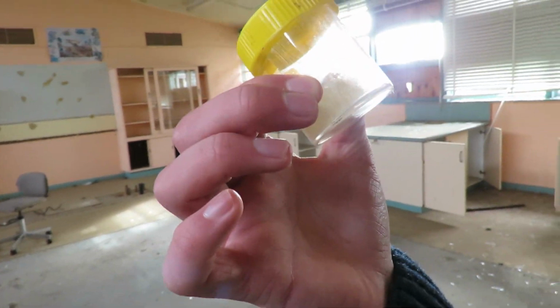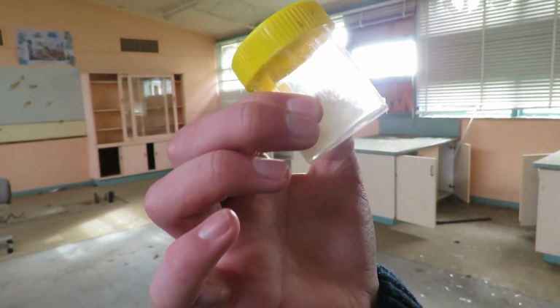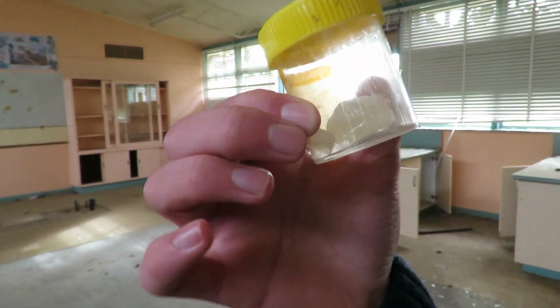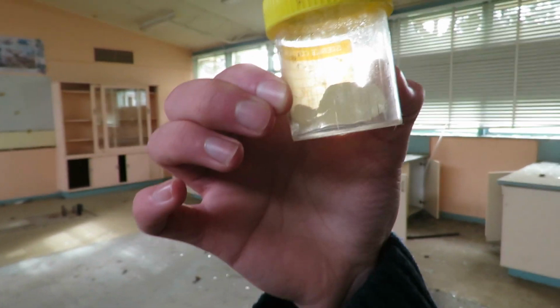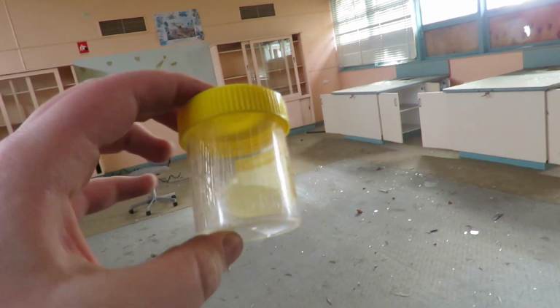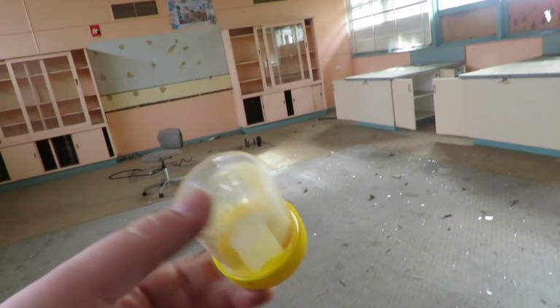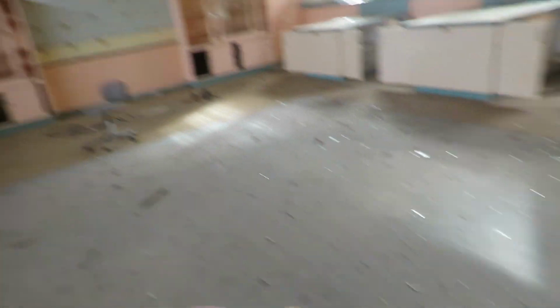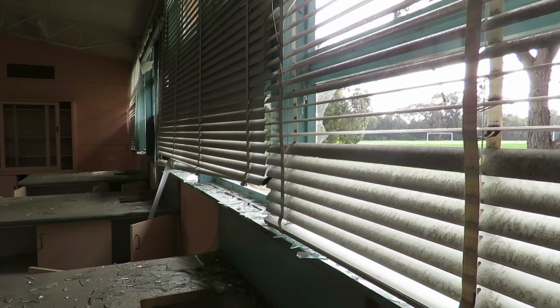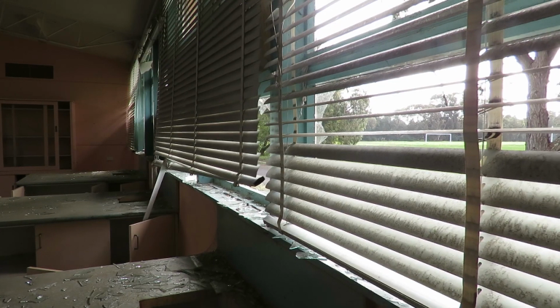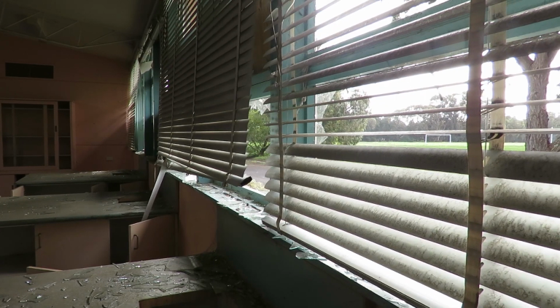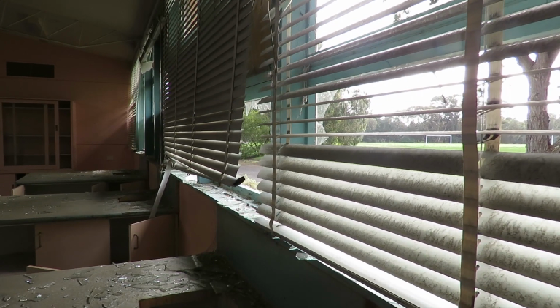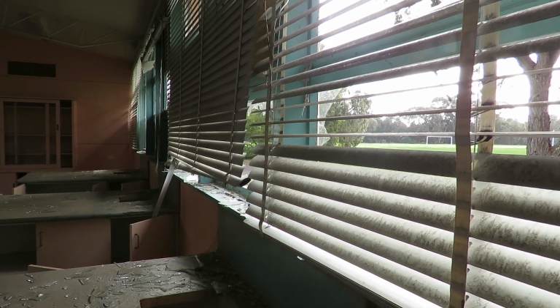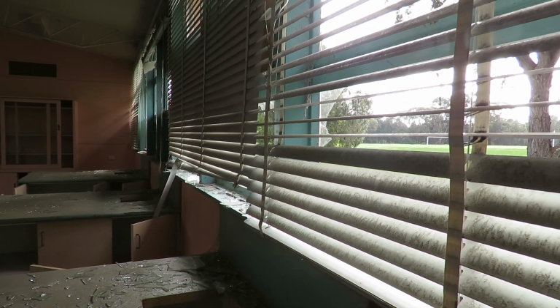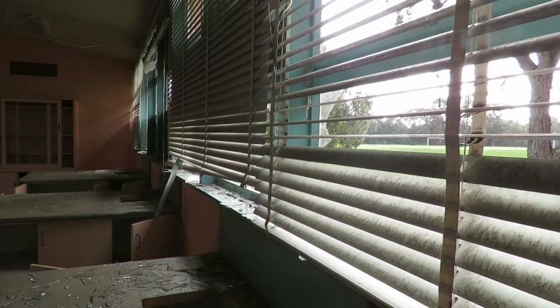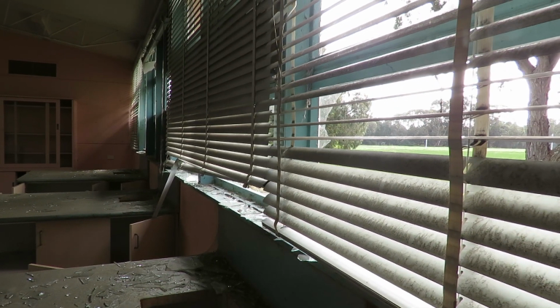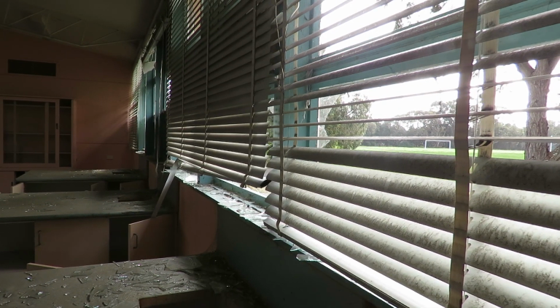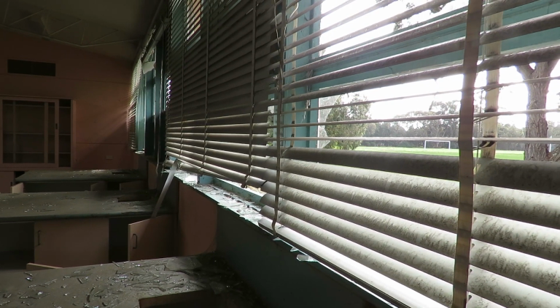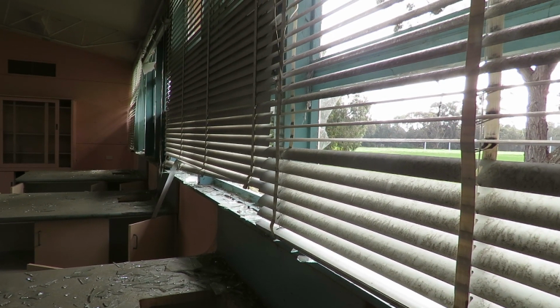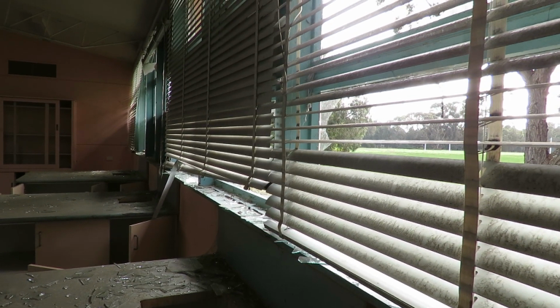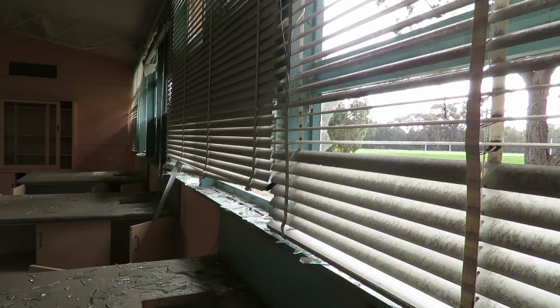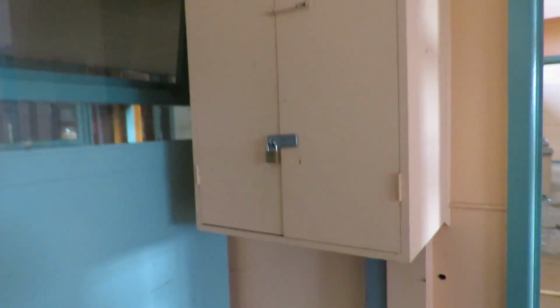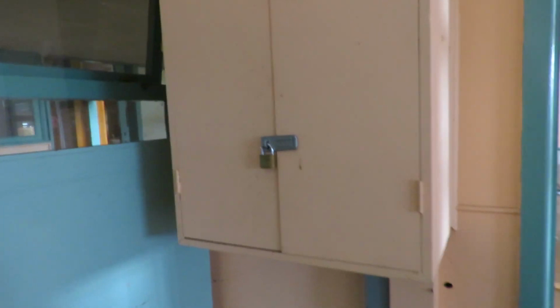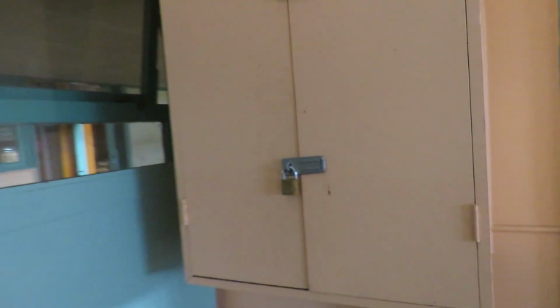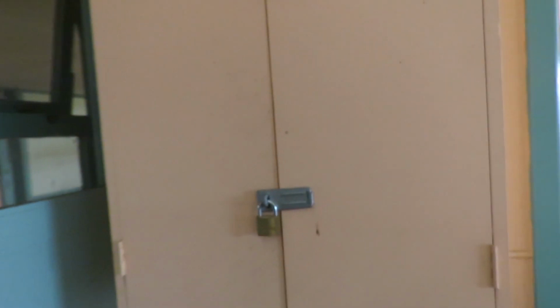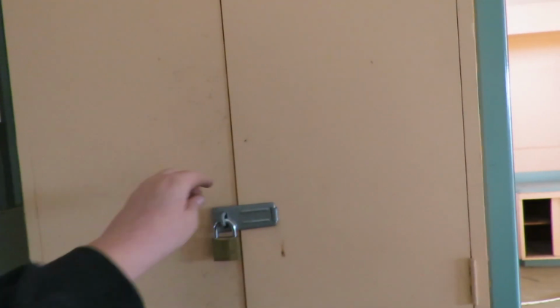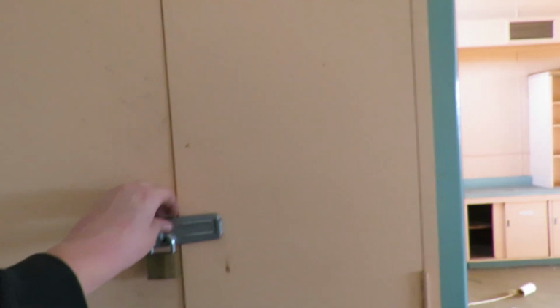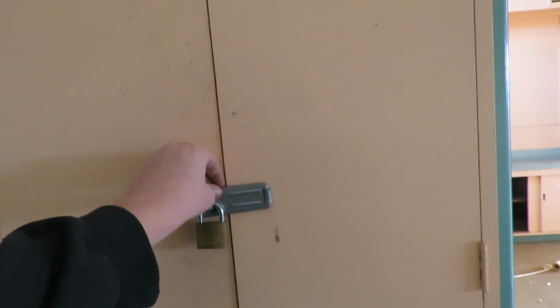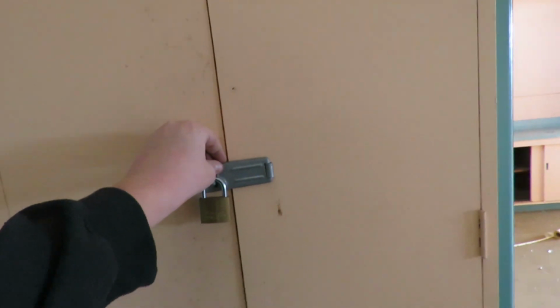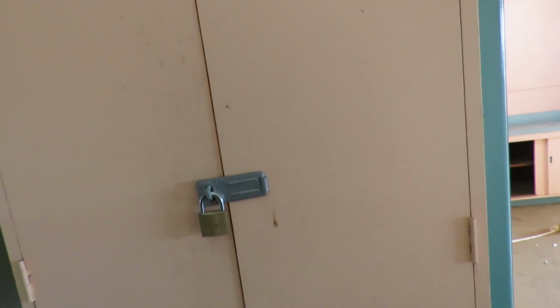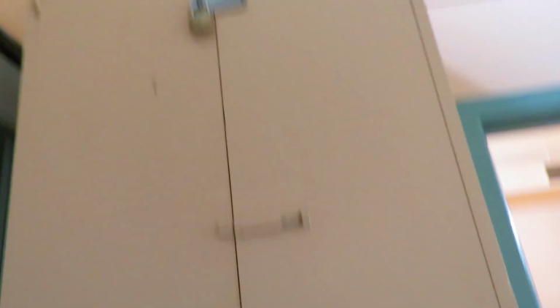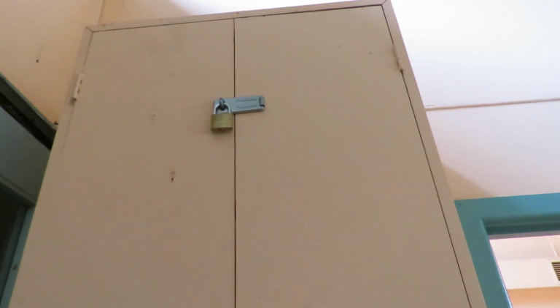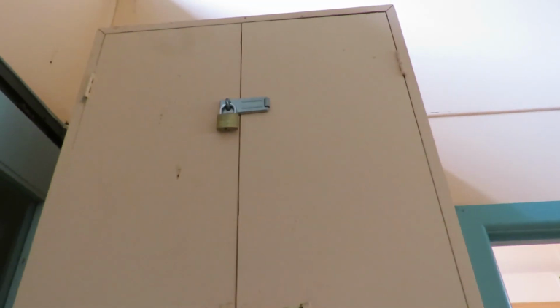Some type of little remnant from the science room - it's like silicon or something. After all these years, this cupboard is still locked up tight. That is amazing.